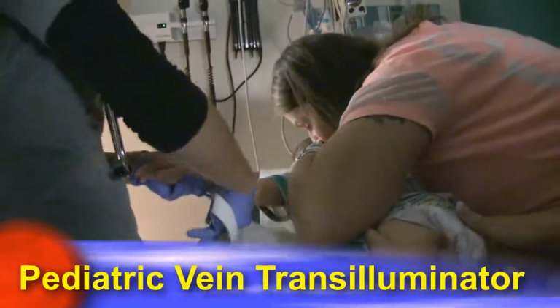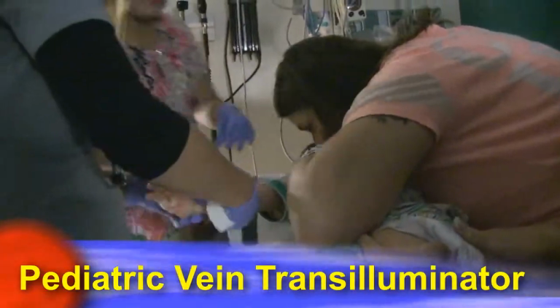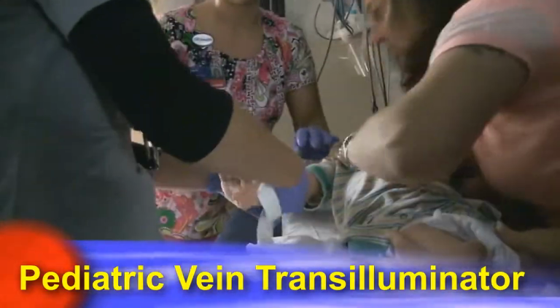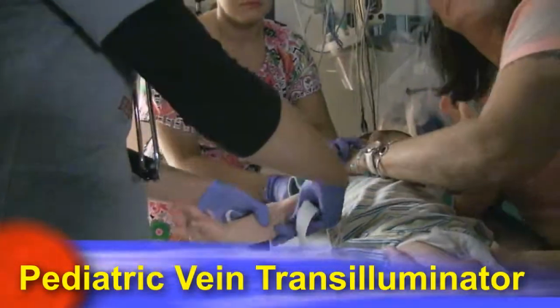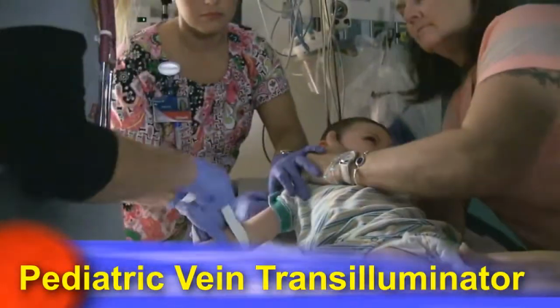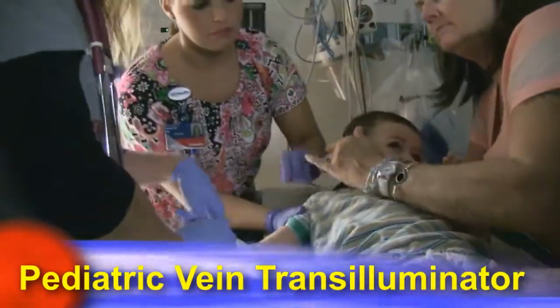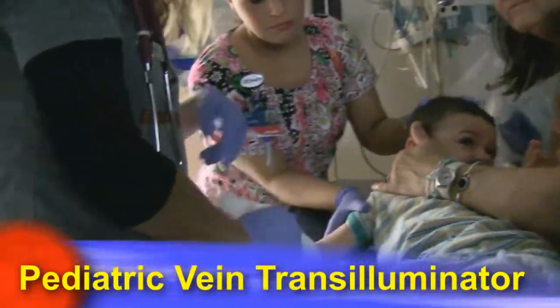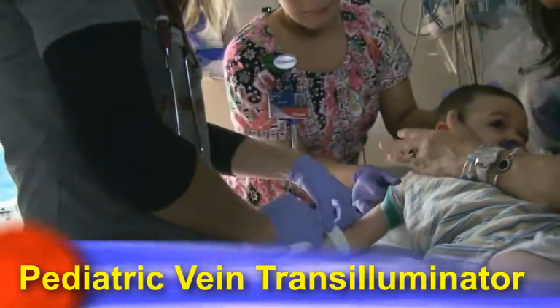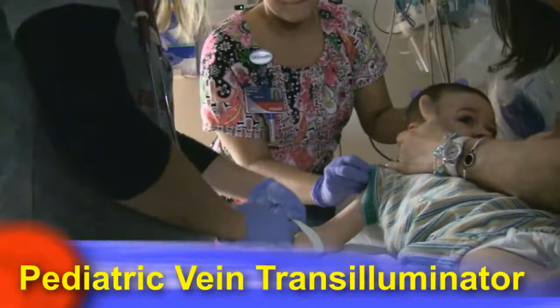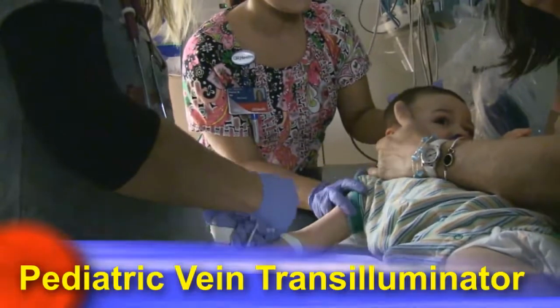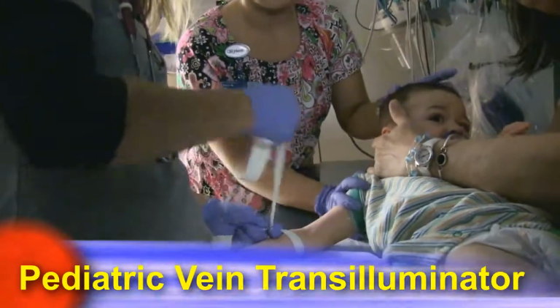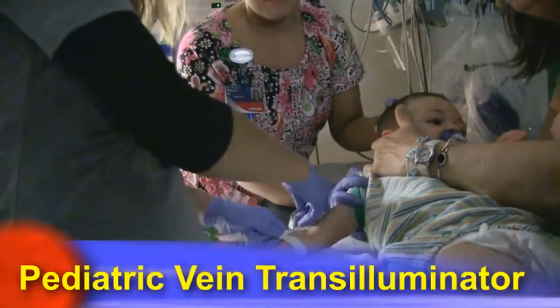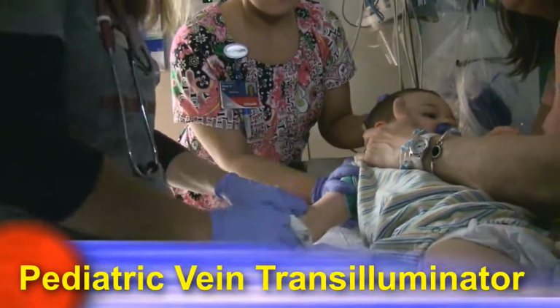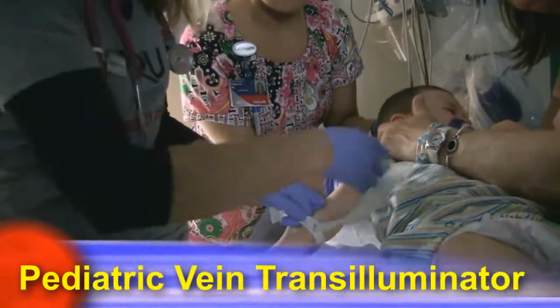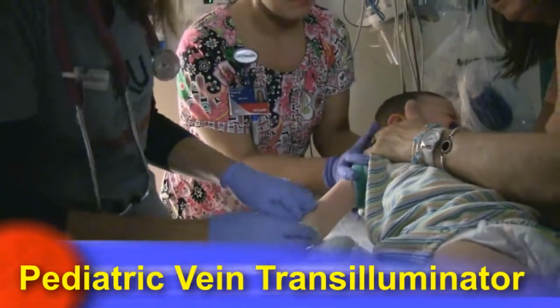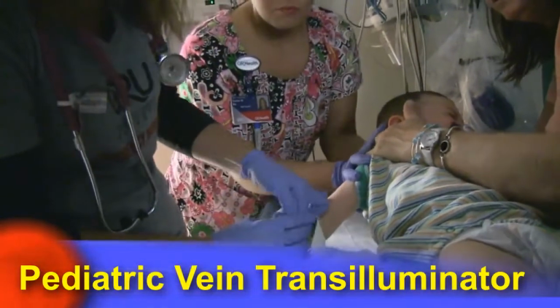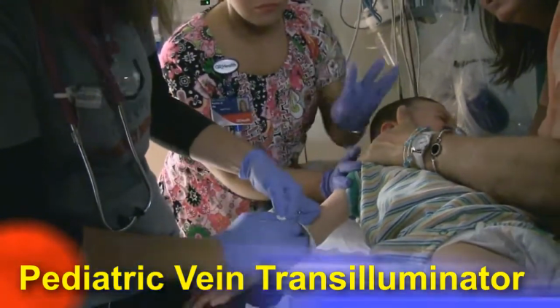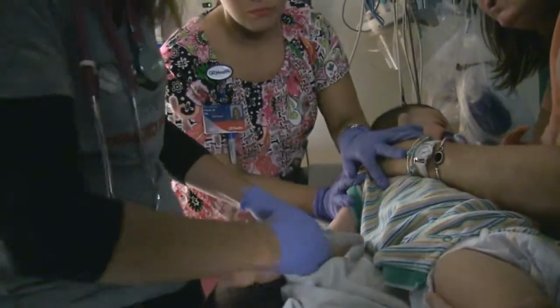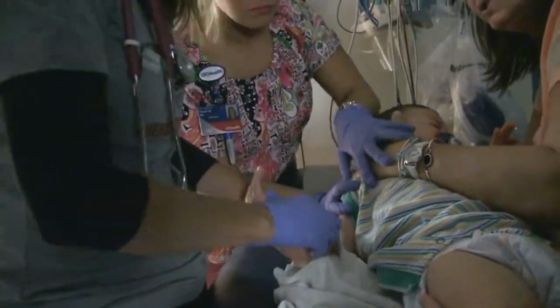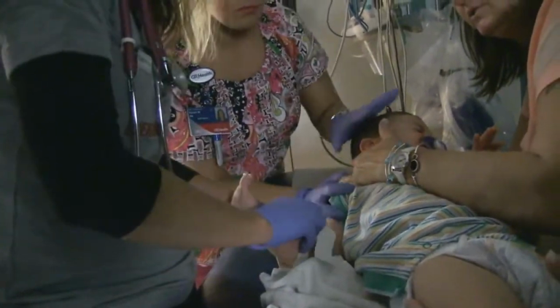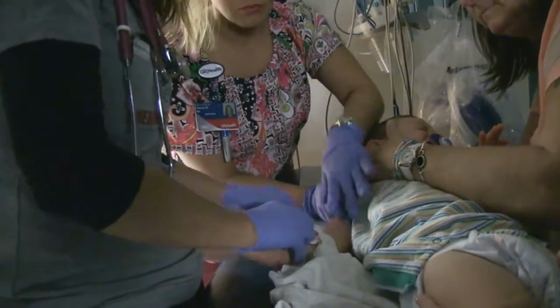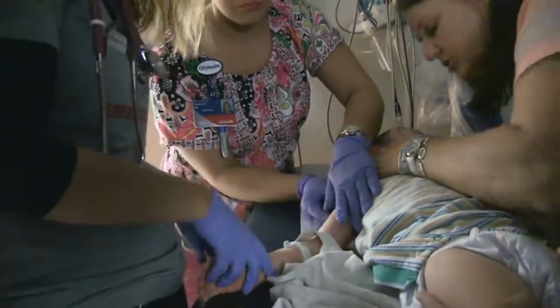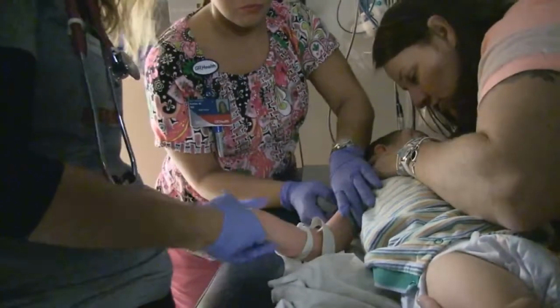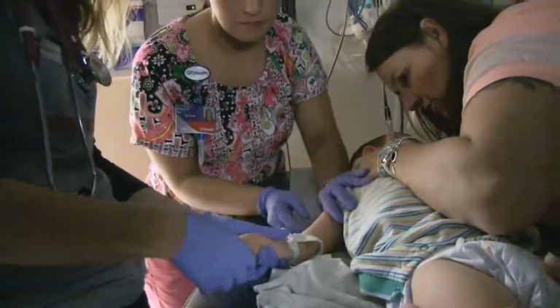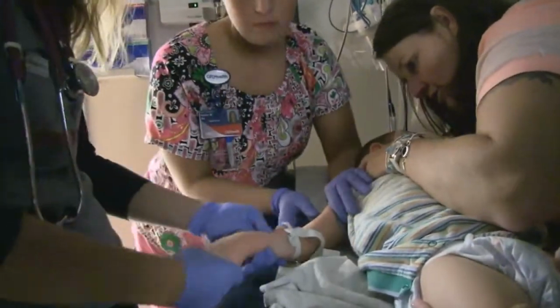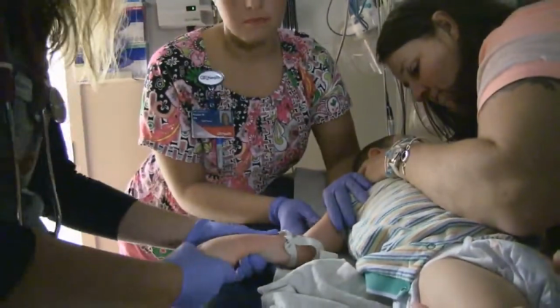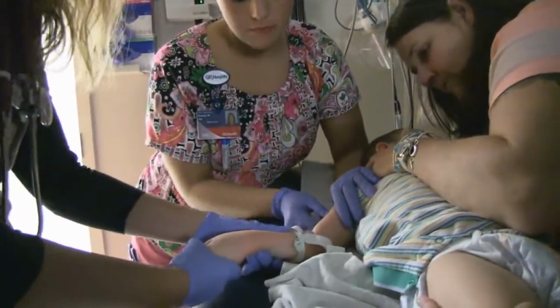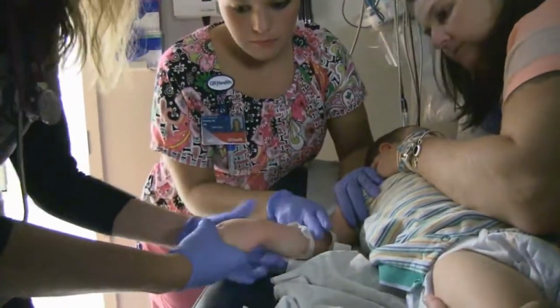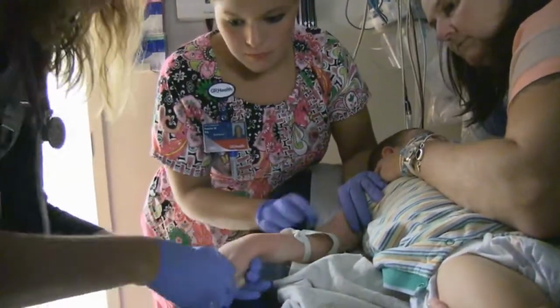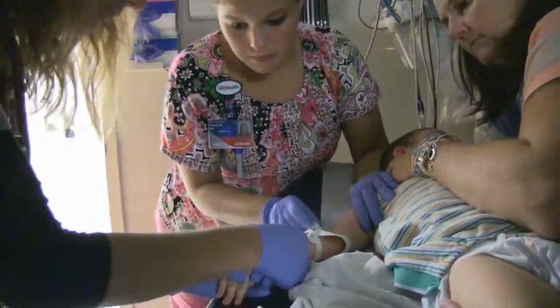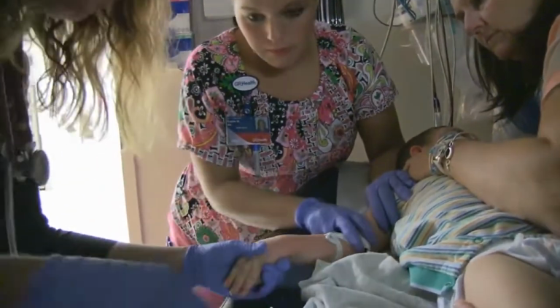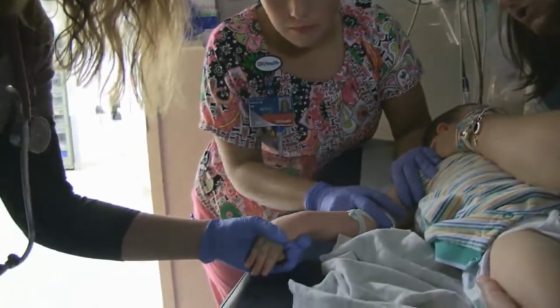This is a nursing procedure video and we're going to demonstrate how to find a vein on a patient that is a difficult stick — difficult to put an IV in.